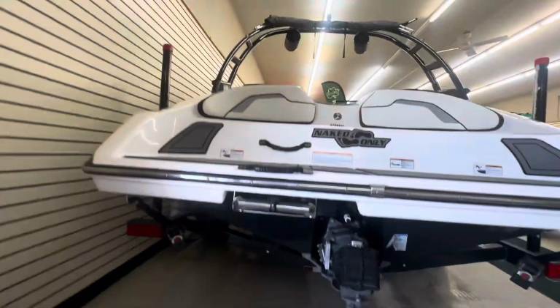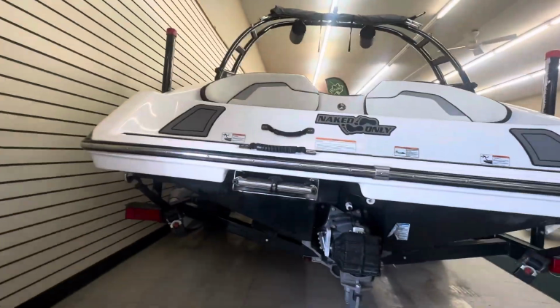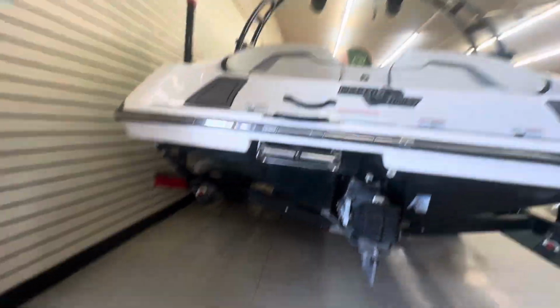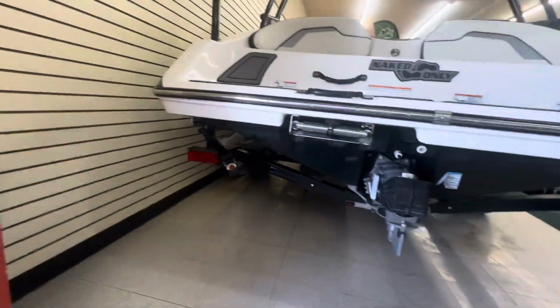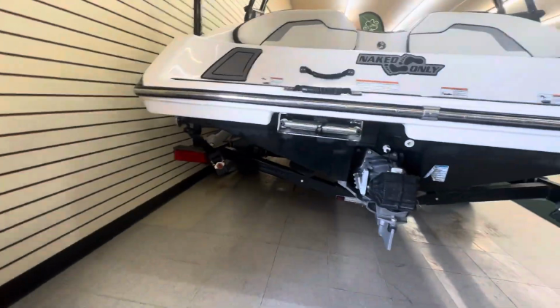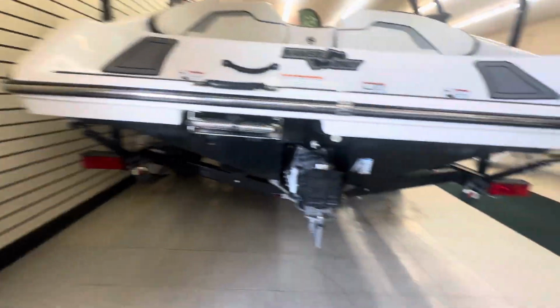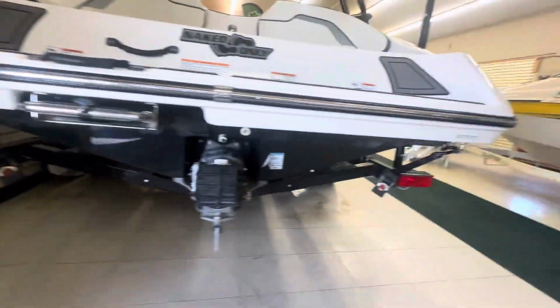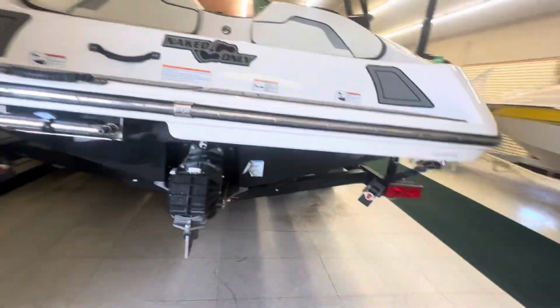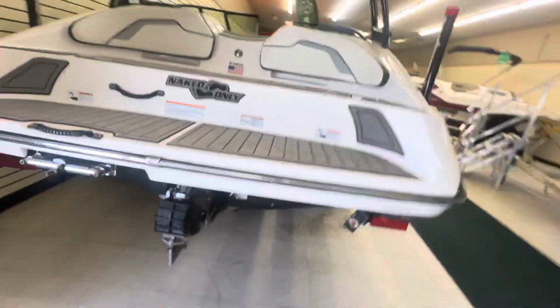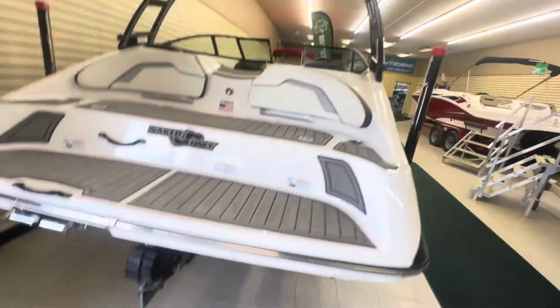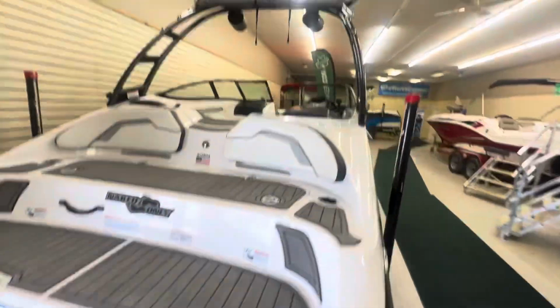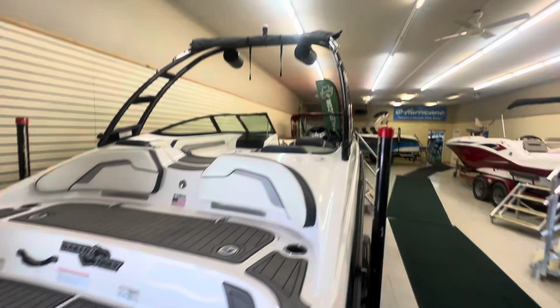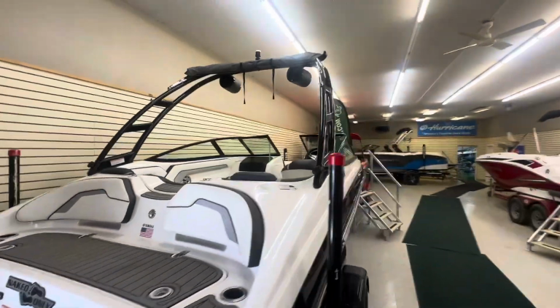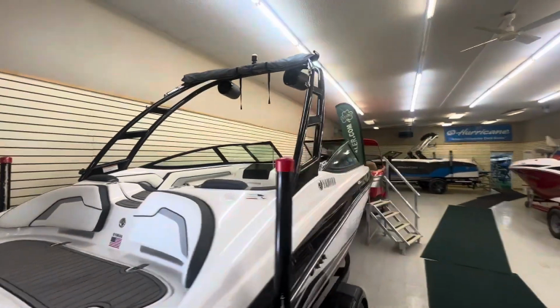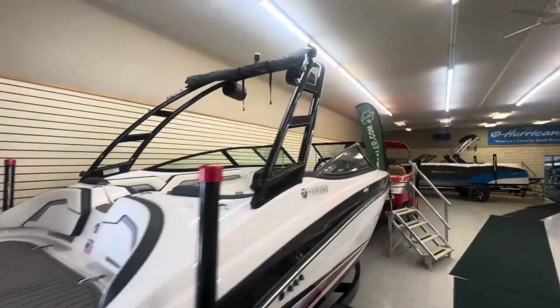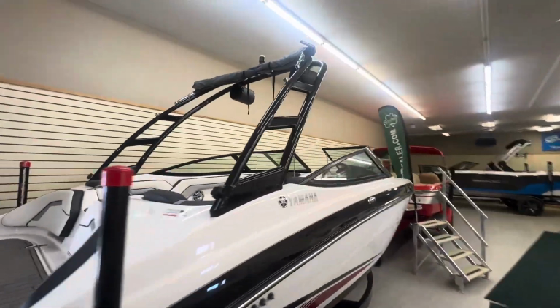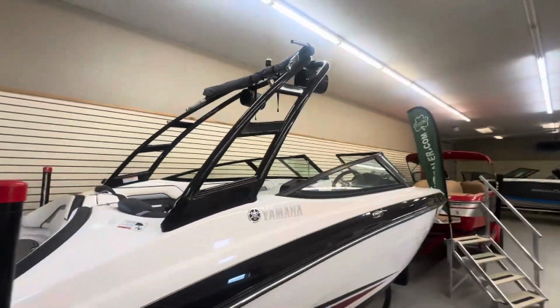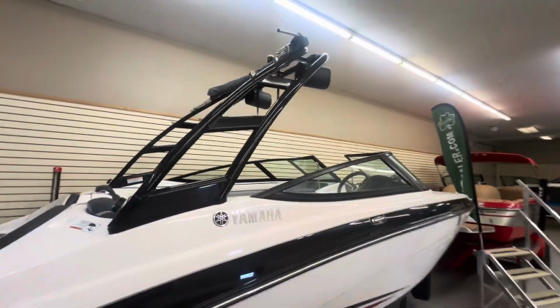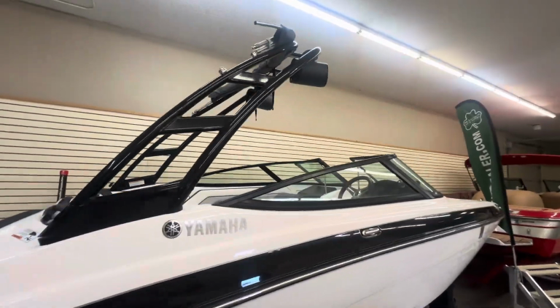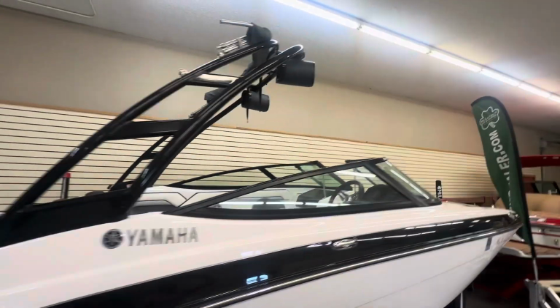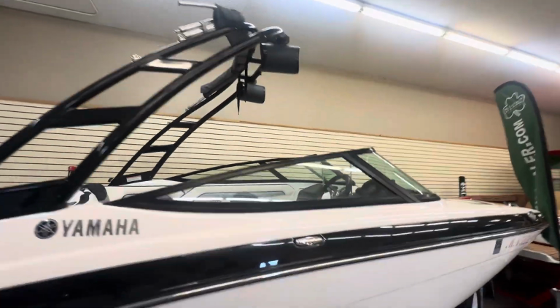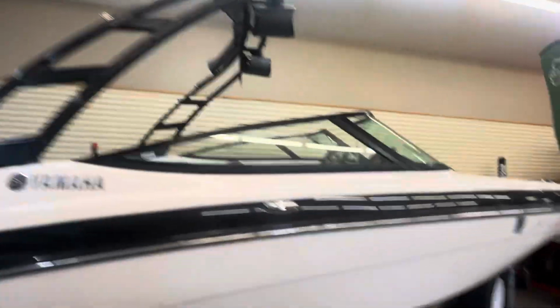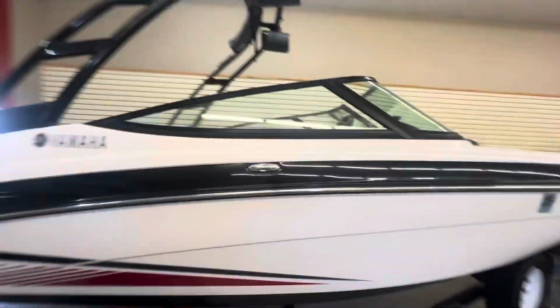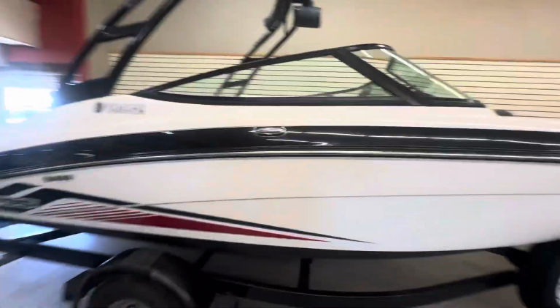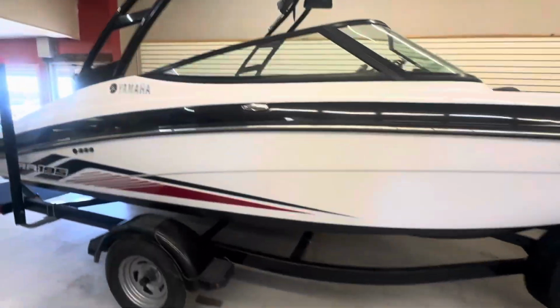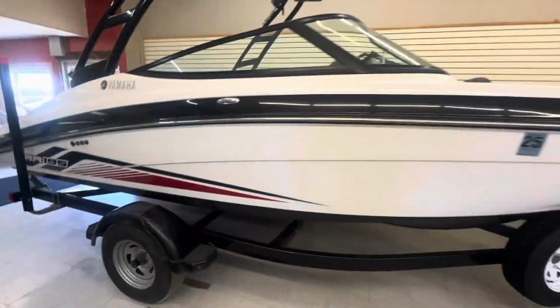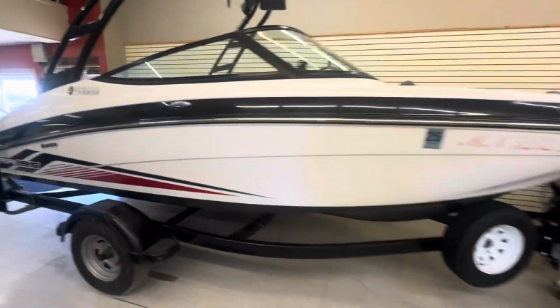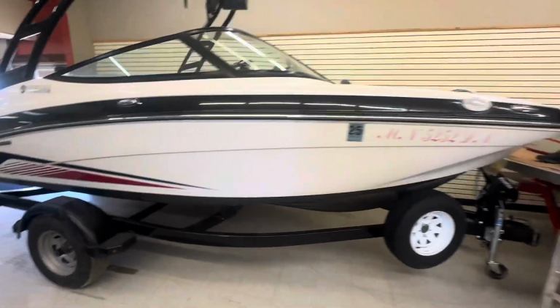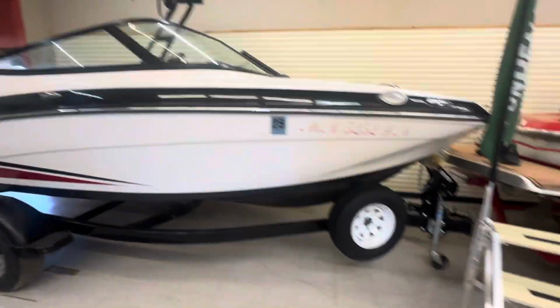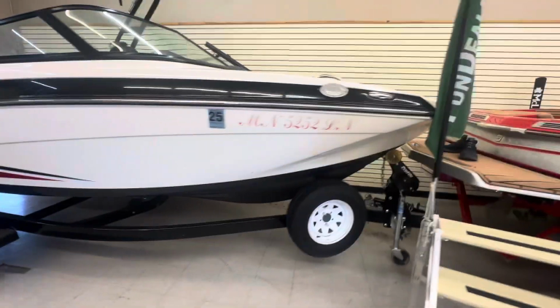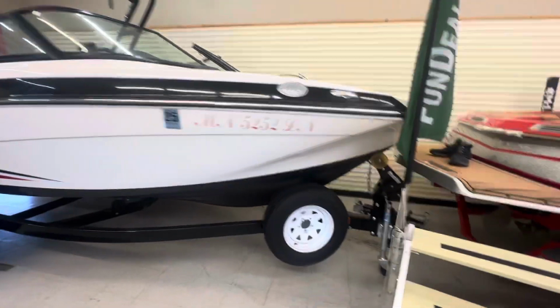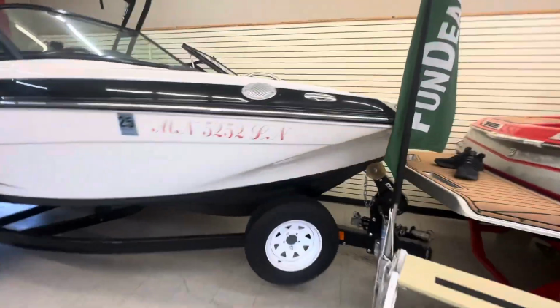Ladder under there, transom straps for the trailer, tower folds down, bimini top comes with it, two tower speakers, spare tire for the trailer.